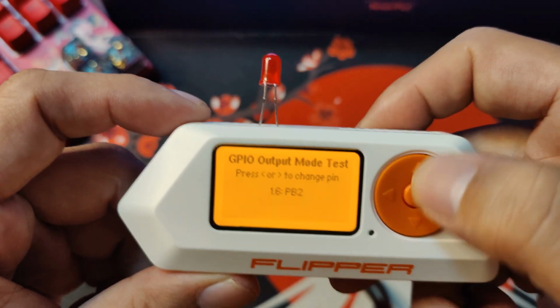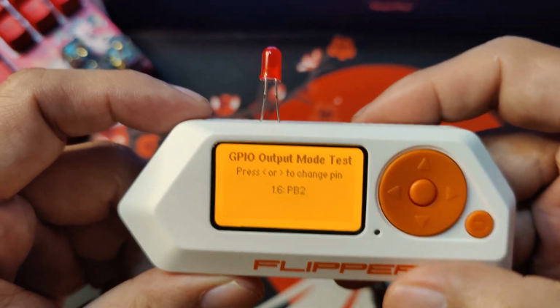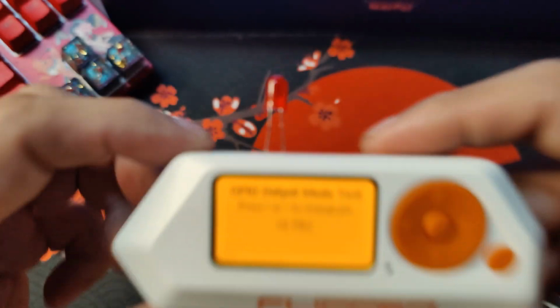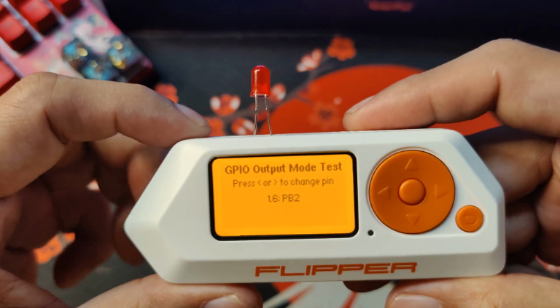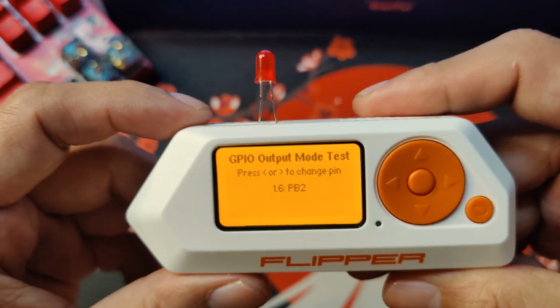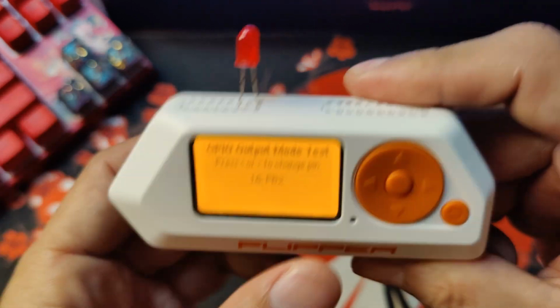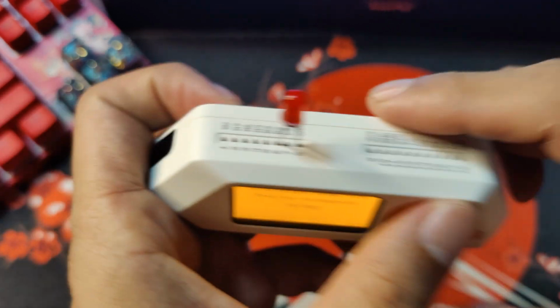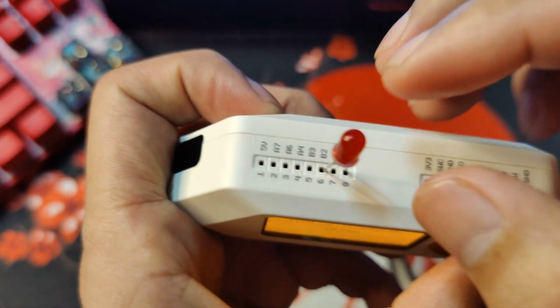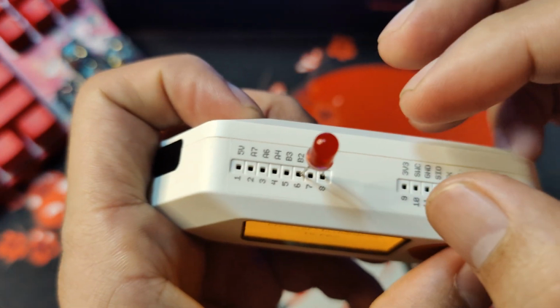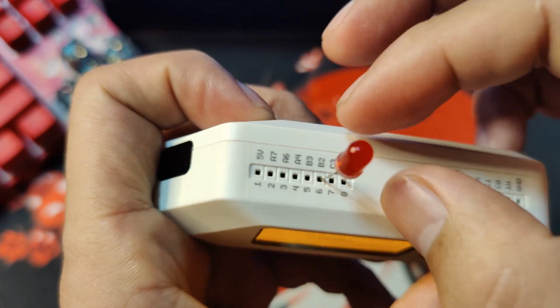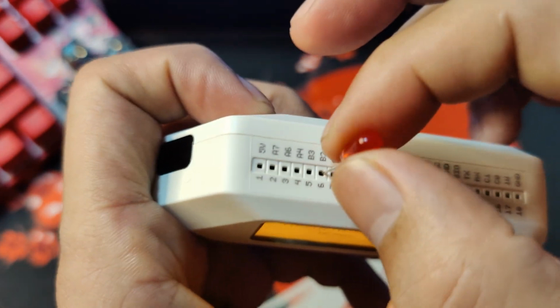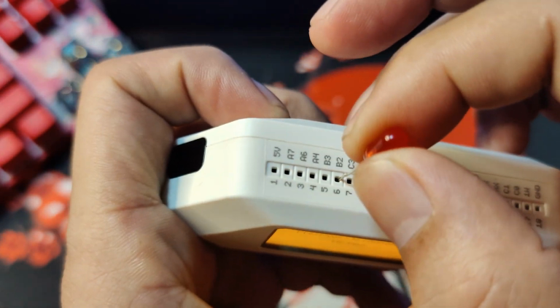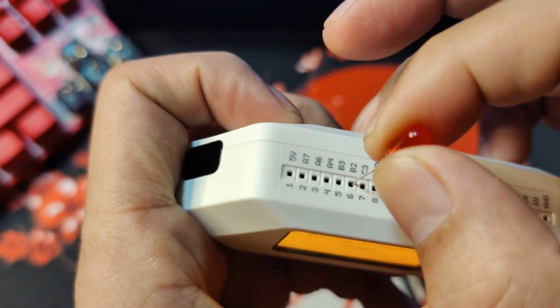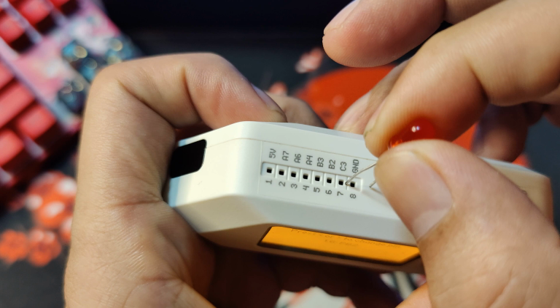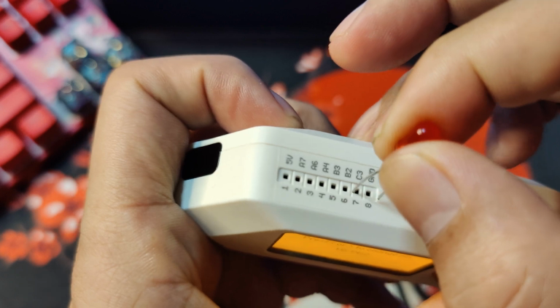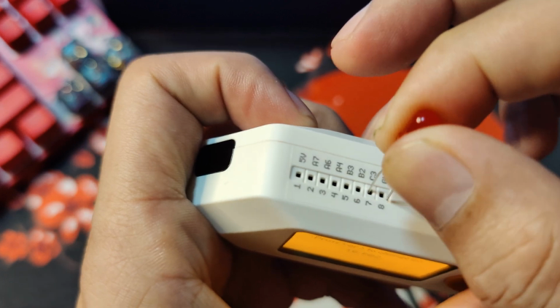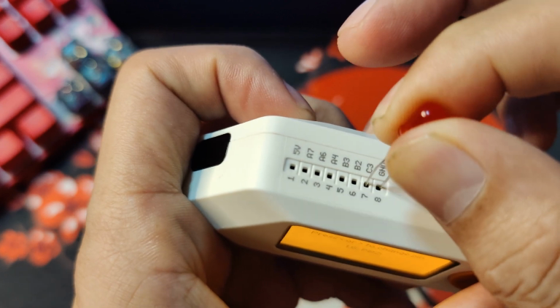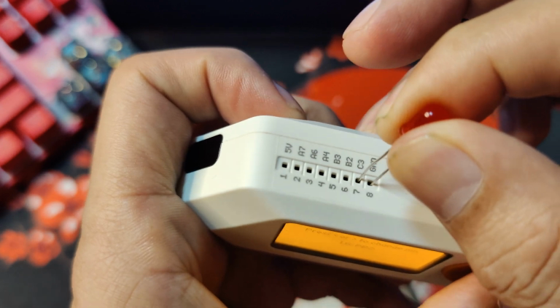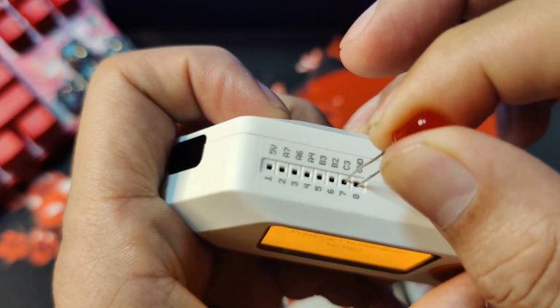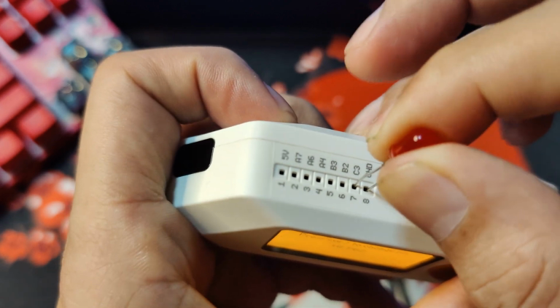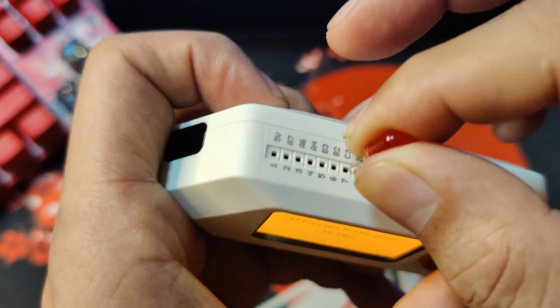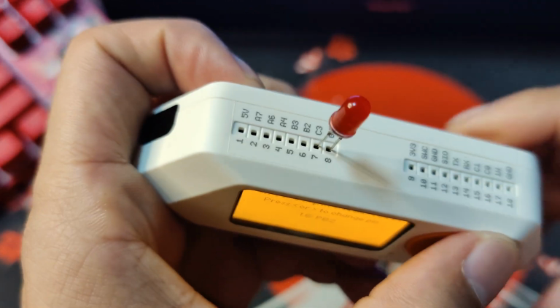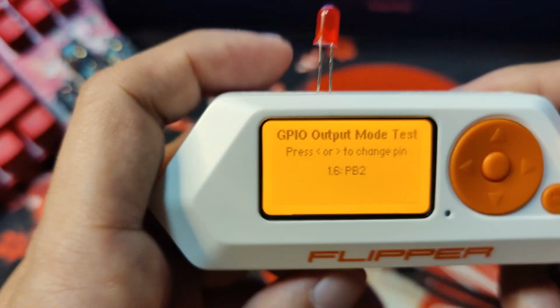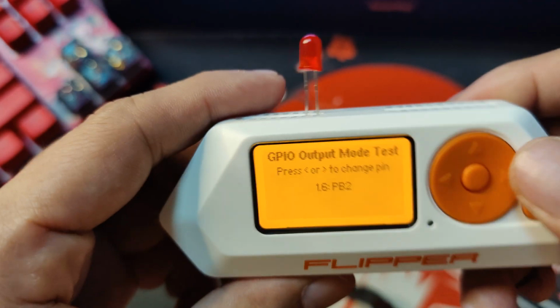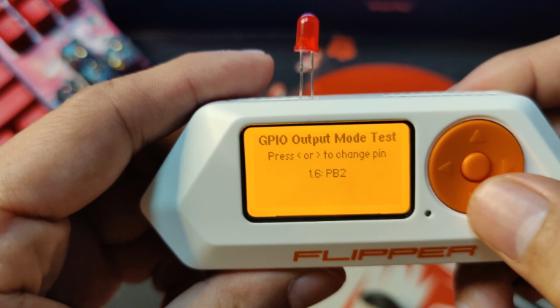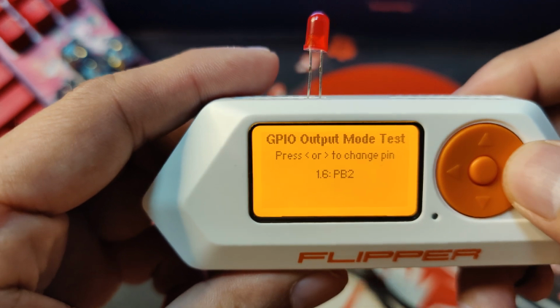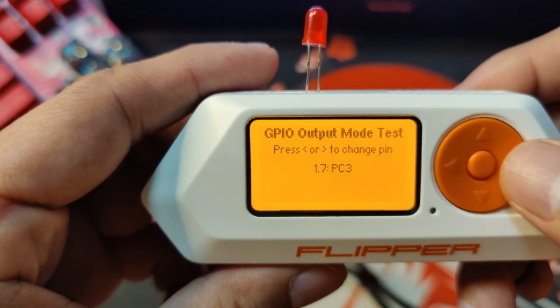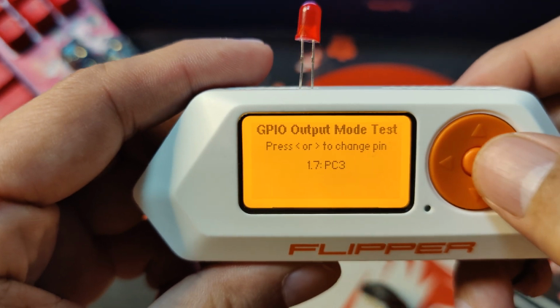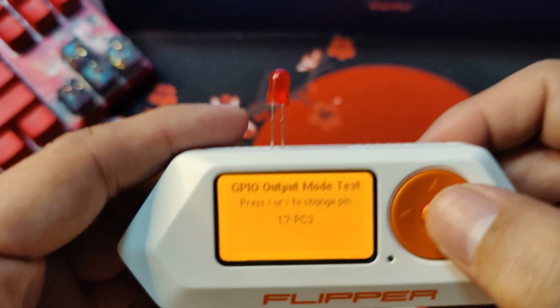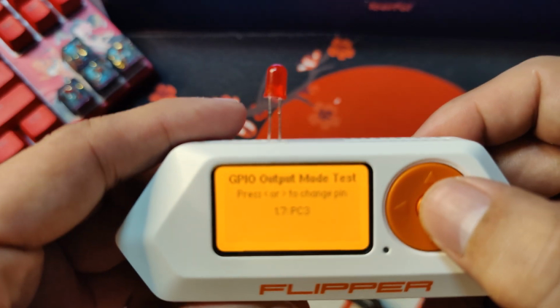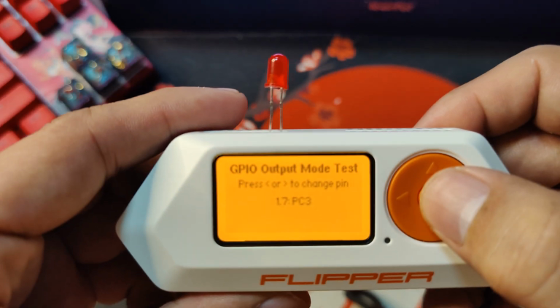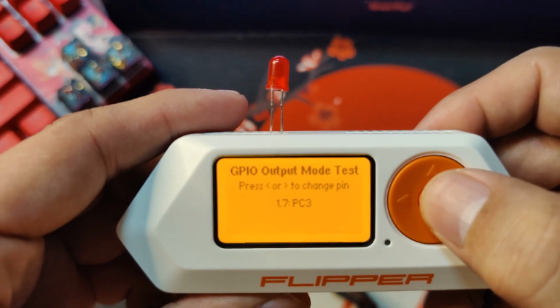If you want to test the other slots, you just simply put it in — for example, C3 like this. And let's go to C3 and just click it.